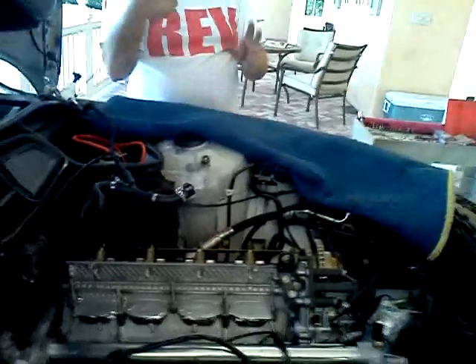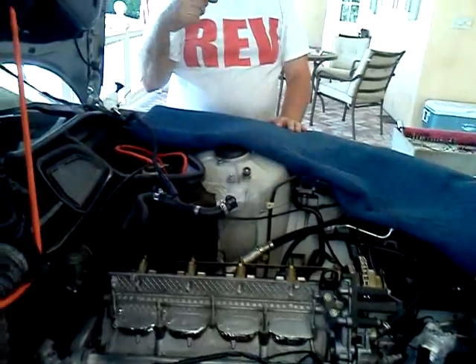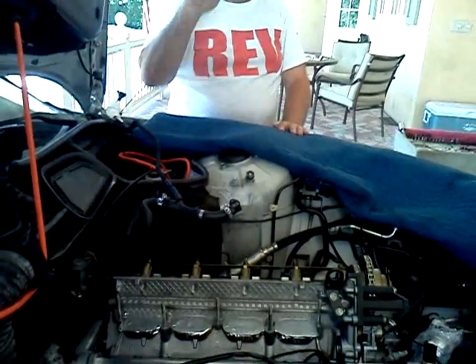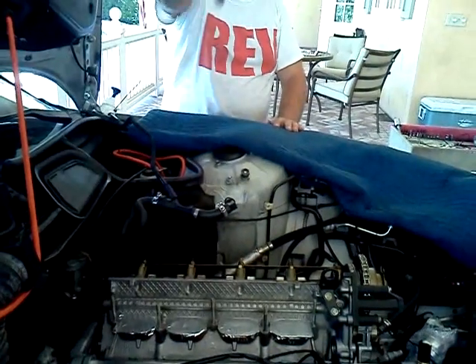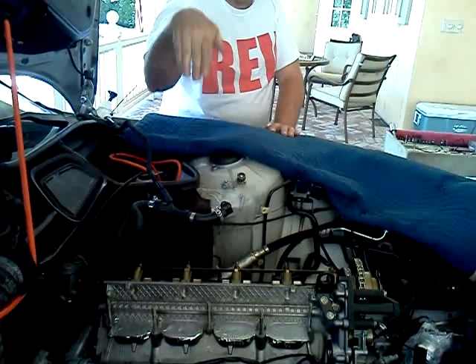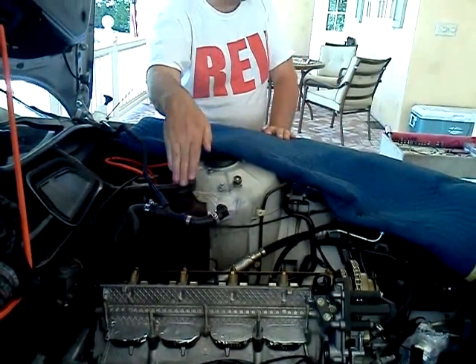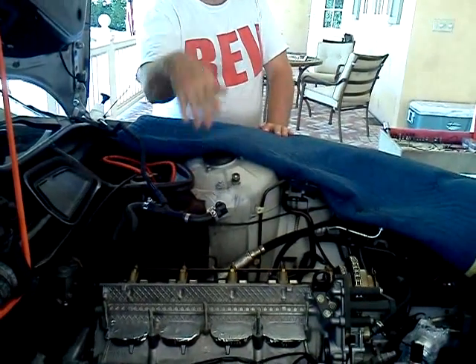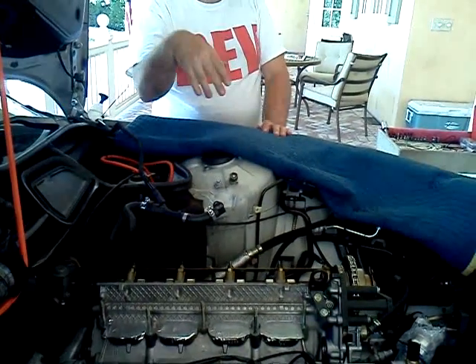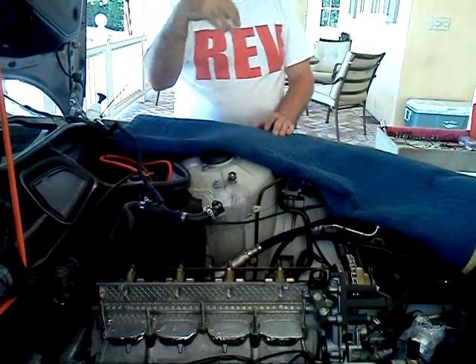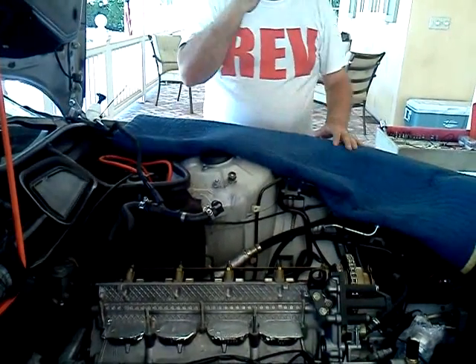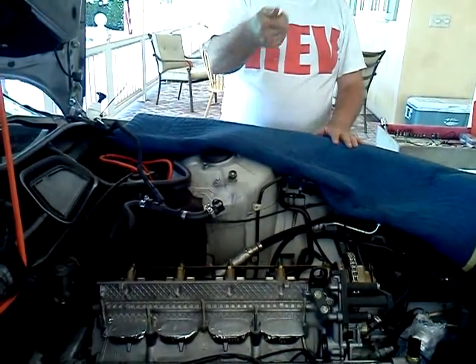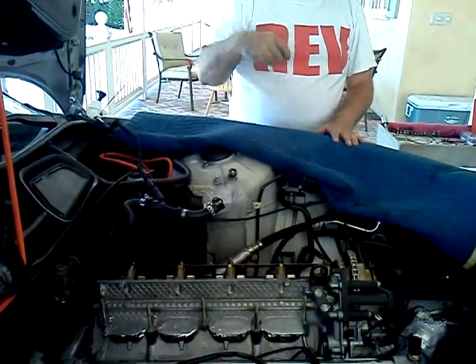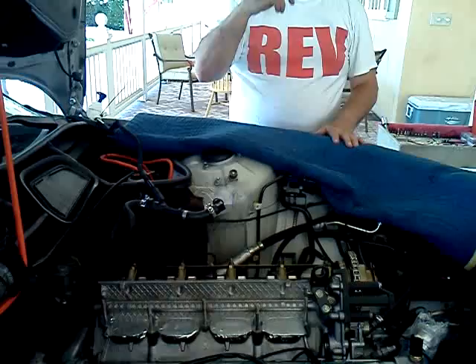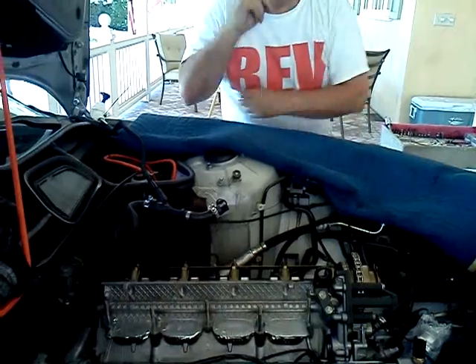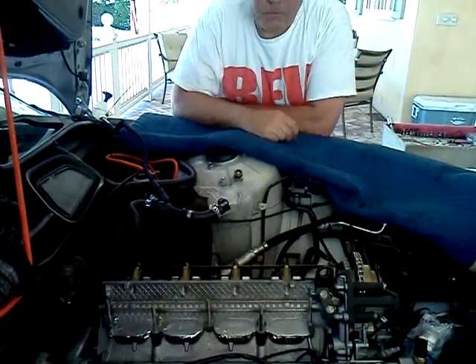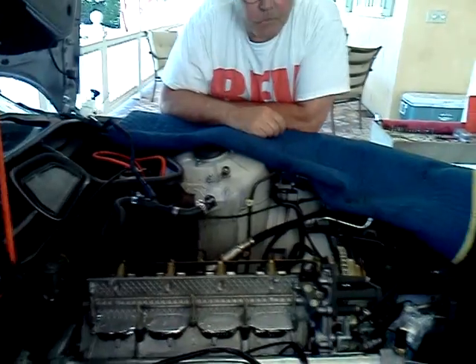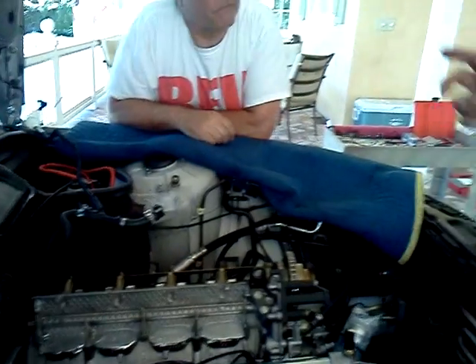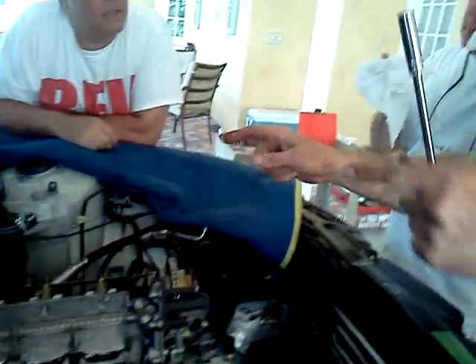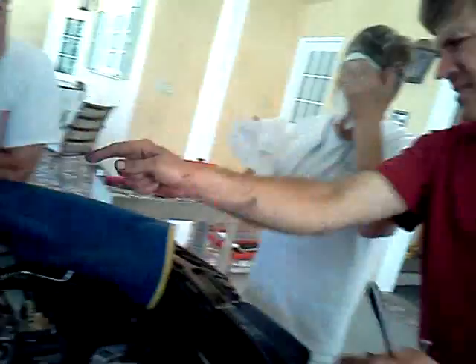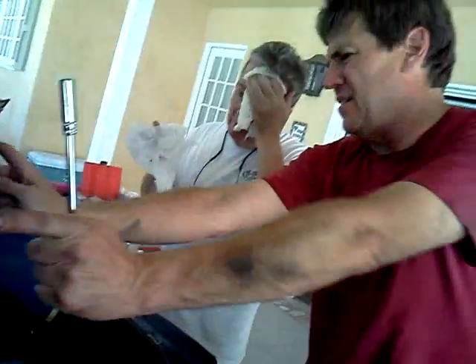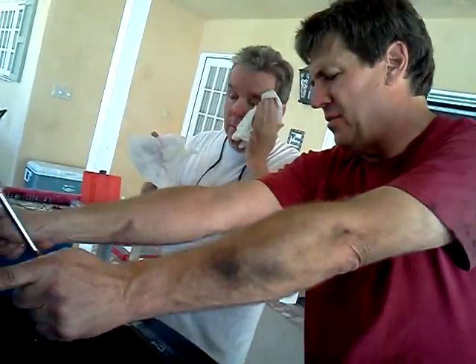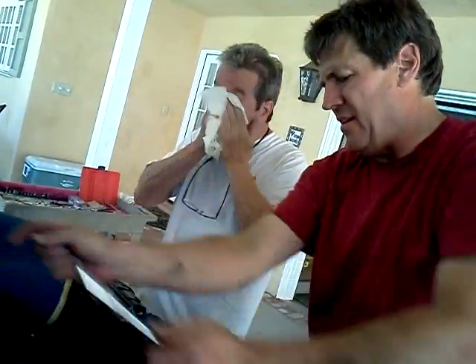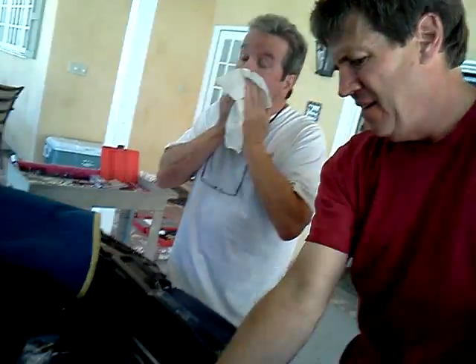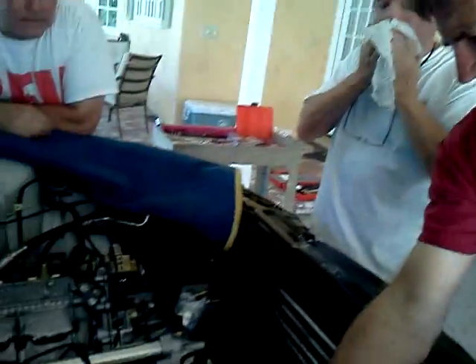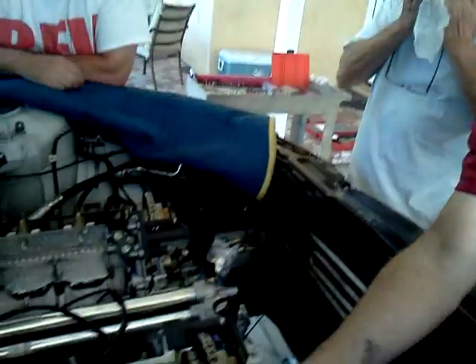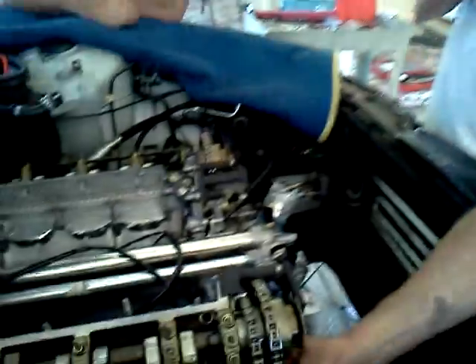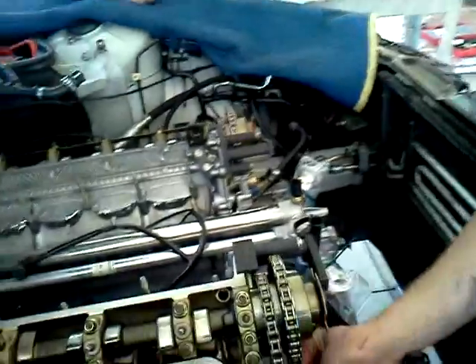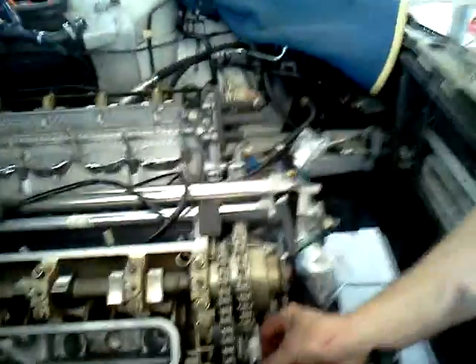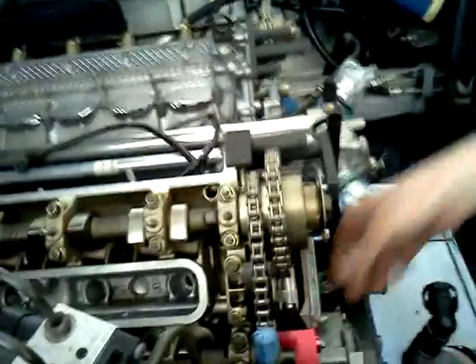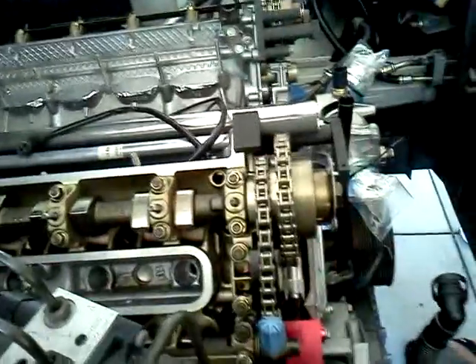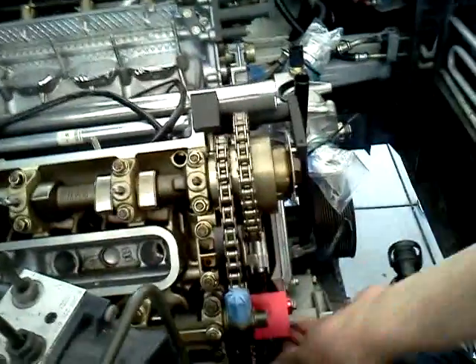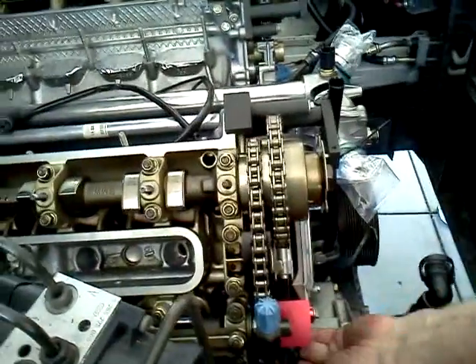People have set the timing with those pointing down, 180 degrees off, so they'll turn but never start. And when the pin's in and those are there, this is just an aid to keep you from screwing everything up.